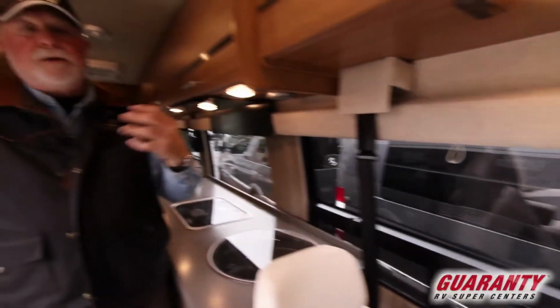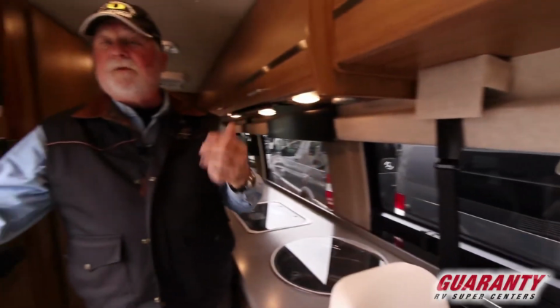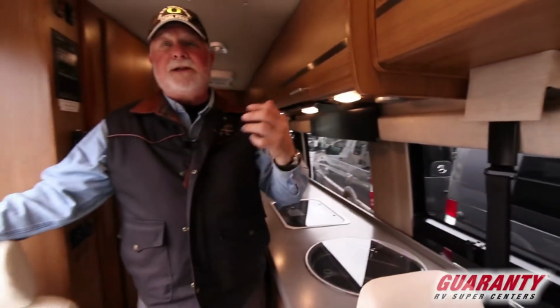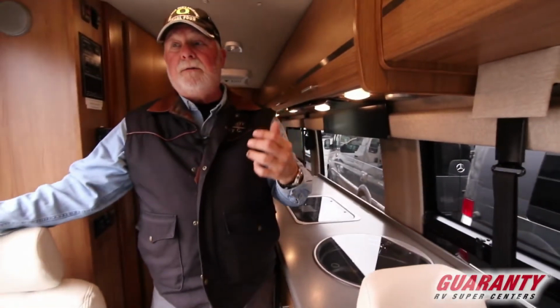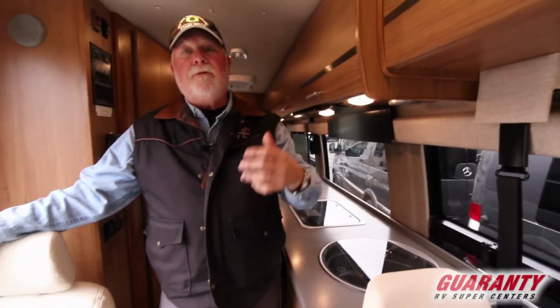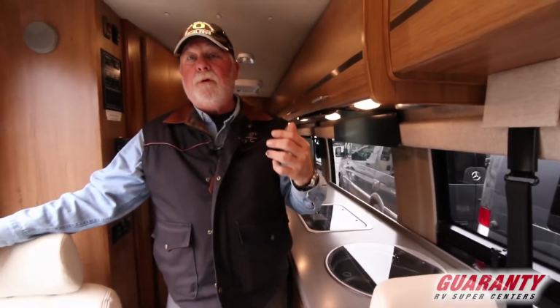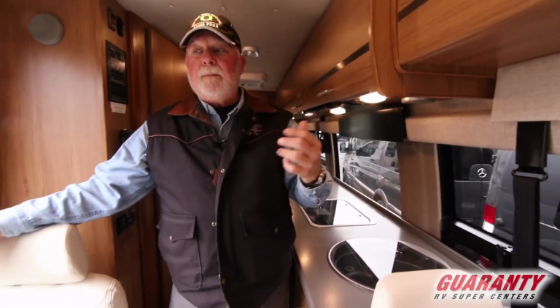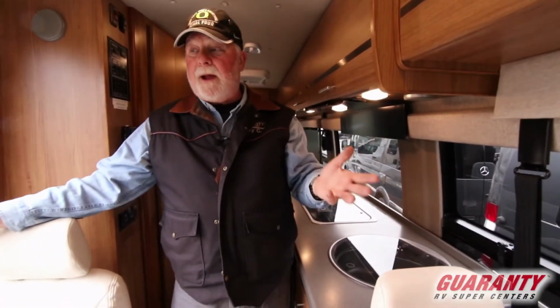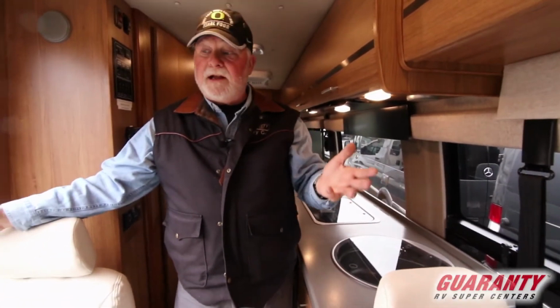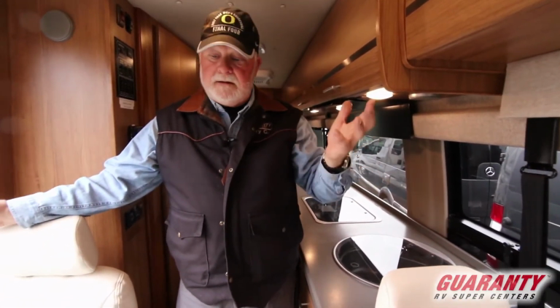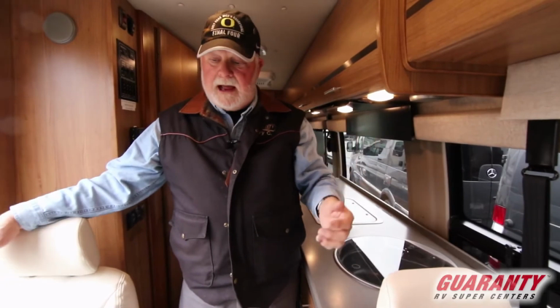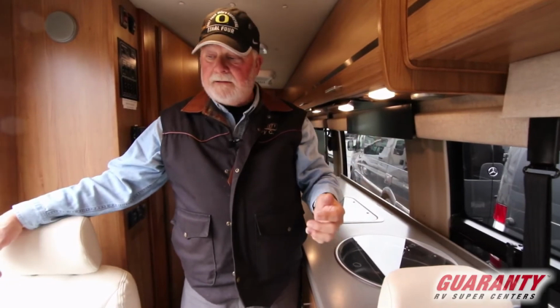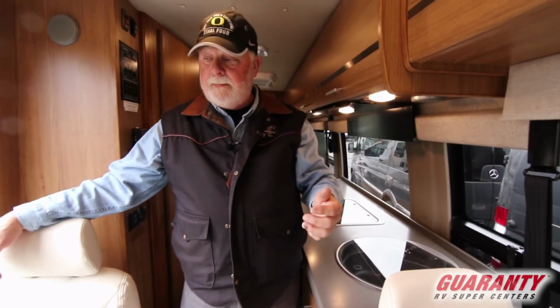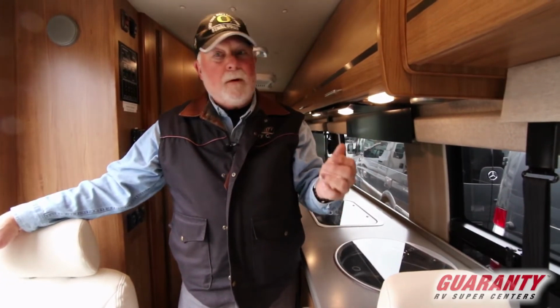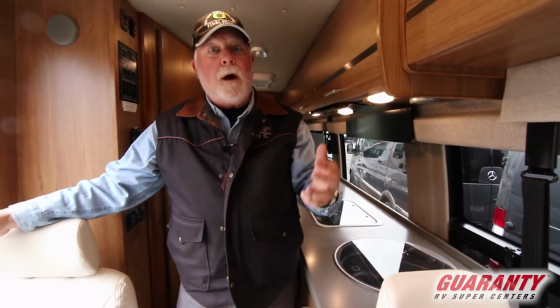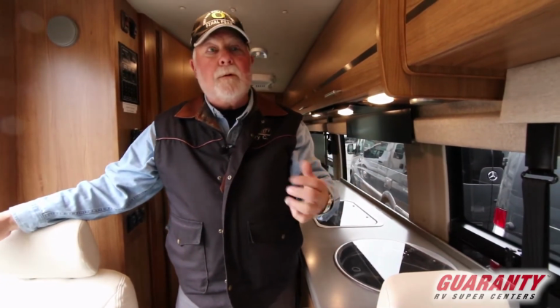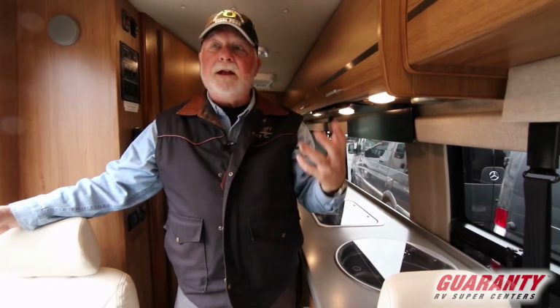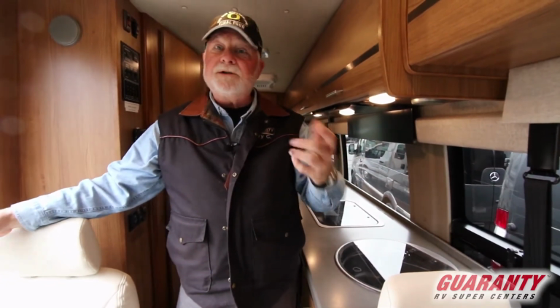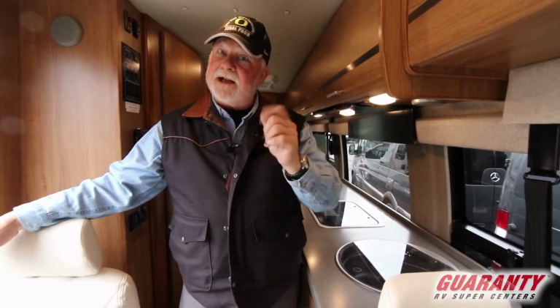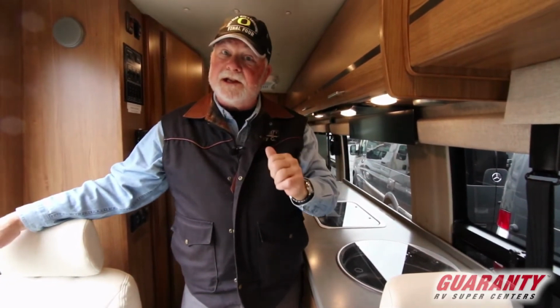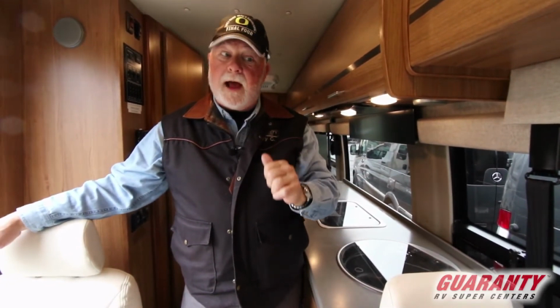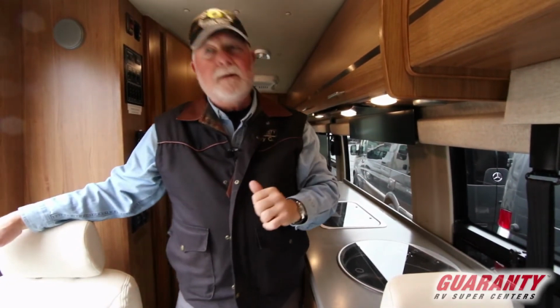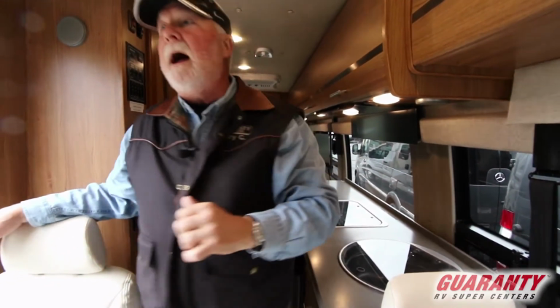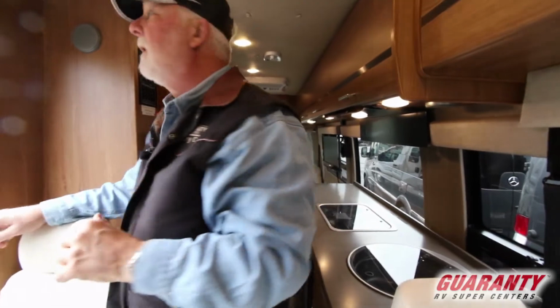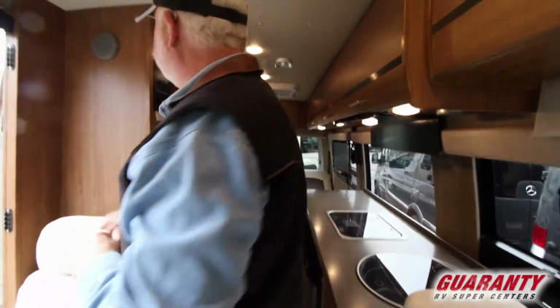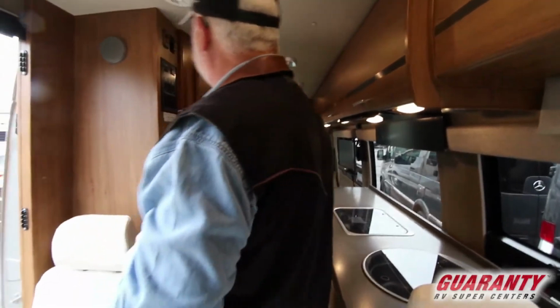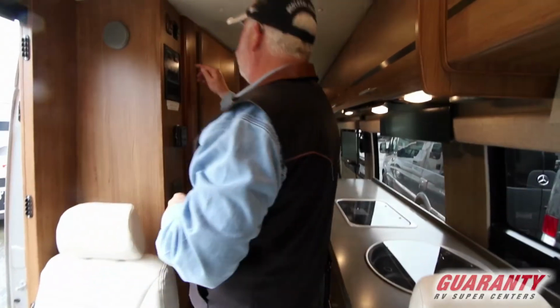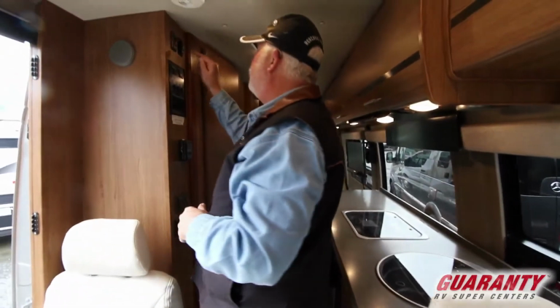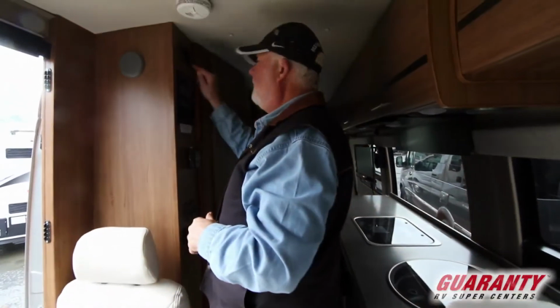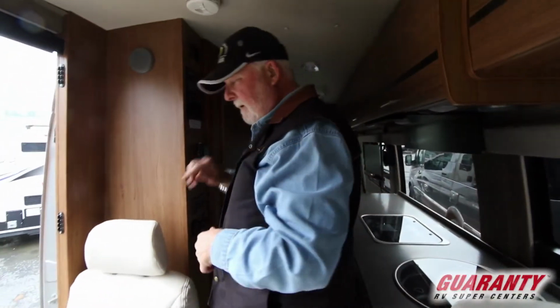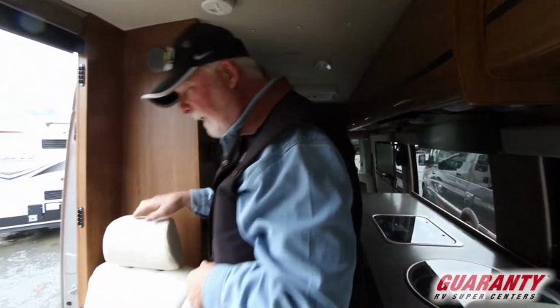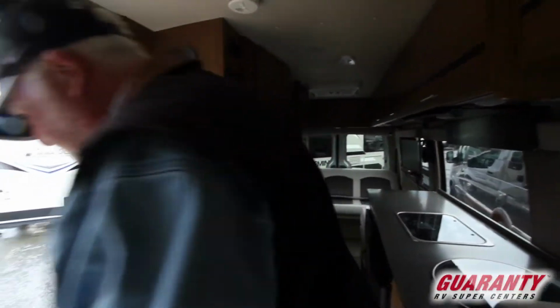The unit is fully detailed, full of fuel, propane if needed, and a full walkthrough. Everything works — that's the guarantee we have. We're going to turn off the battery and pop outside.